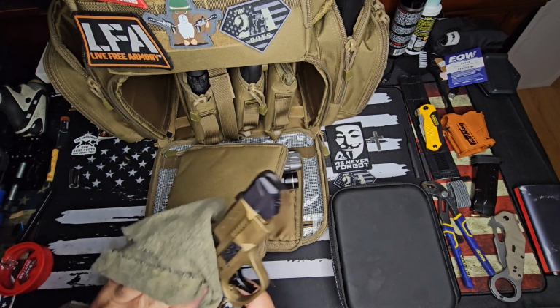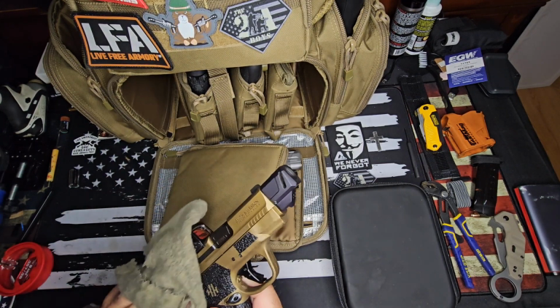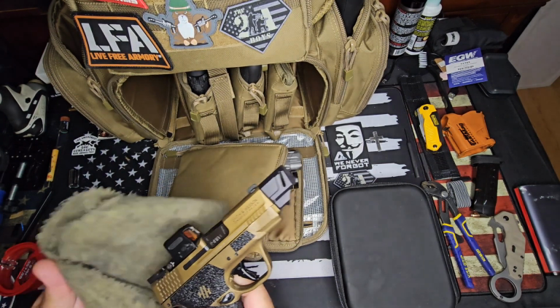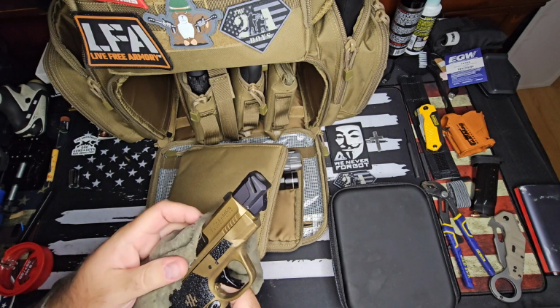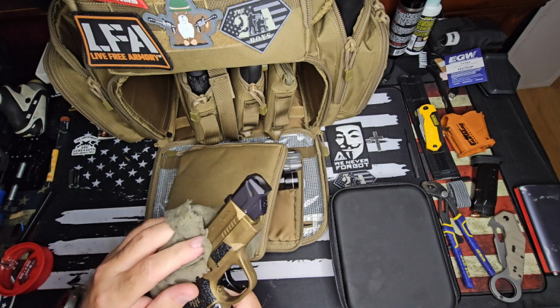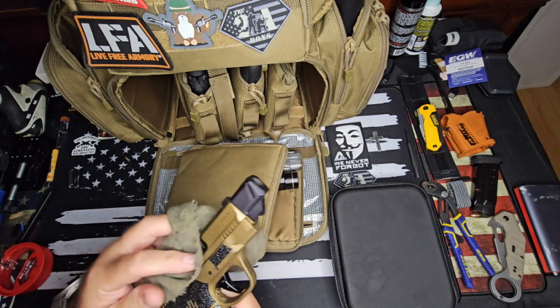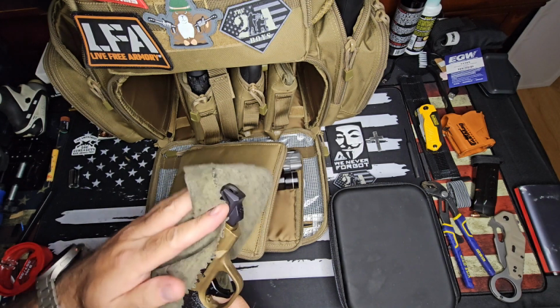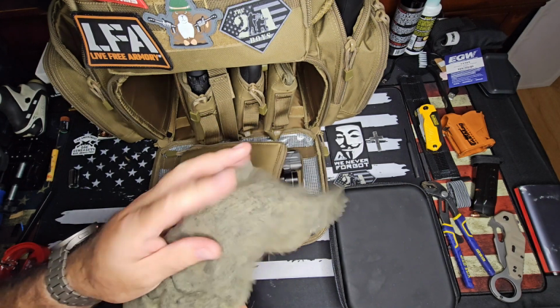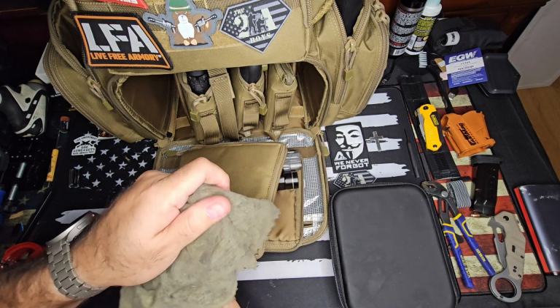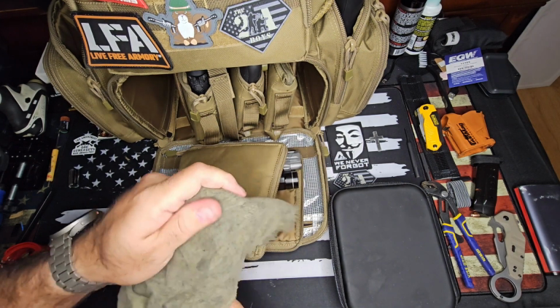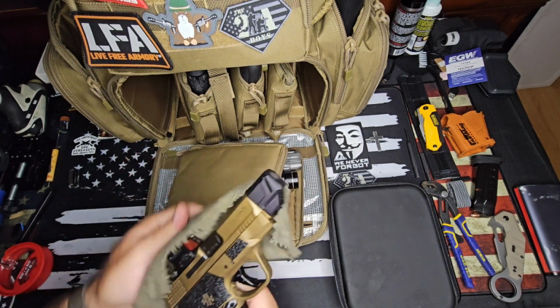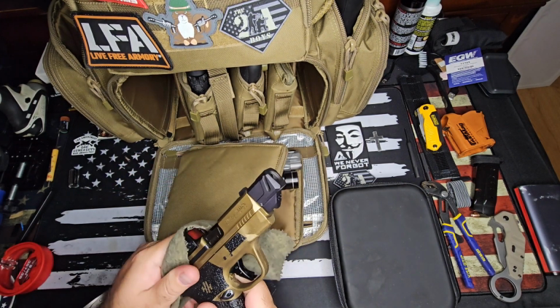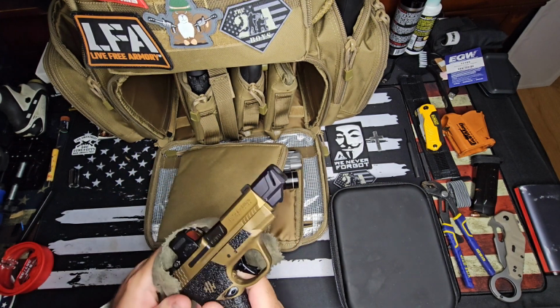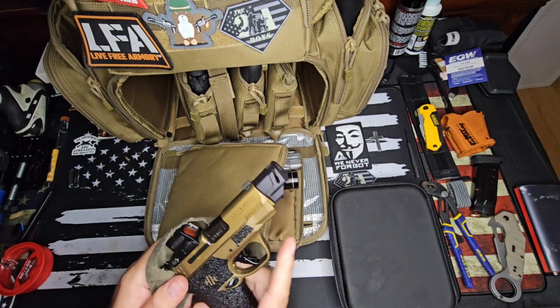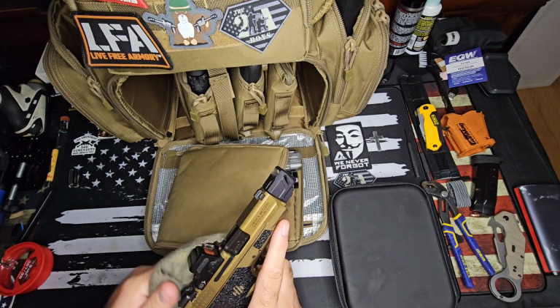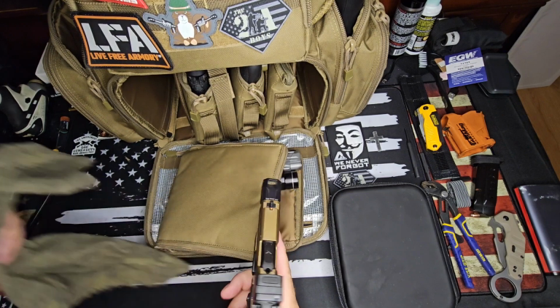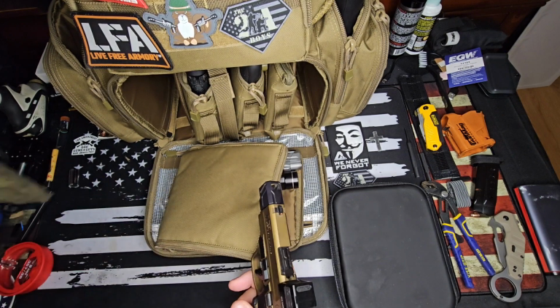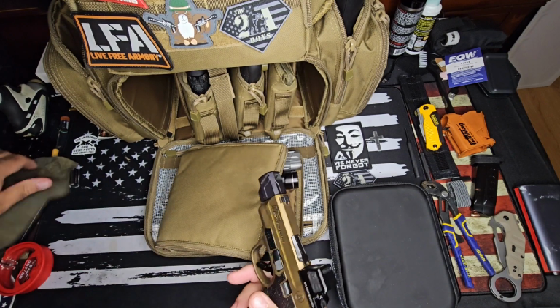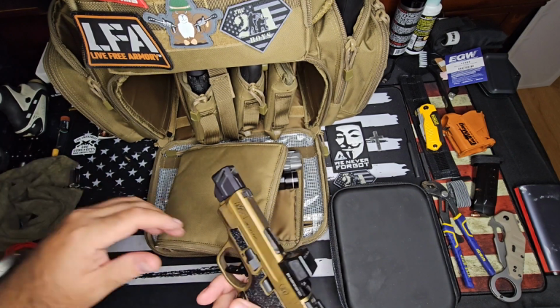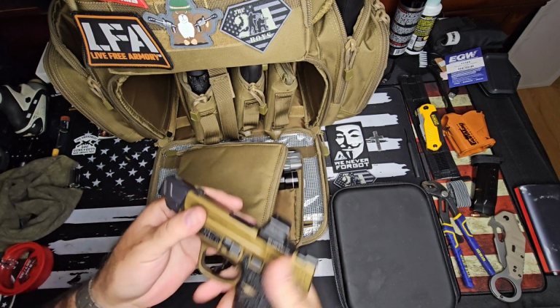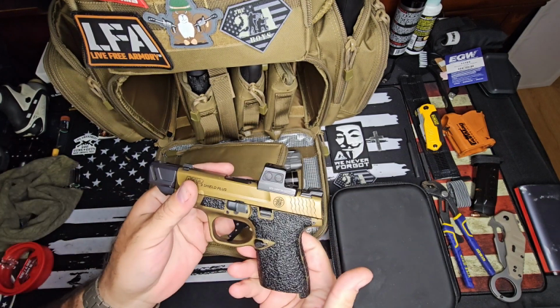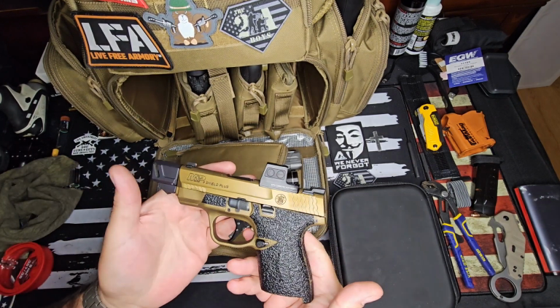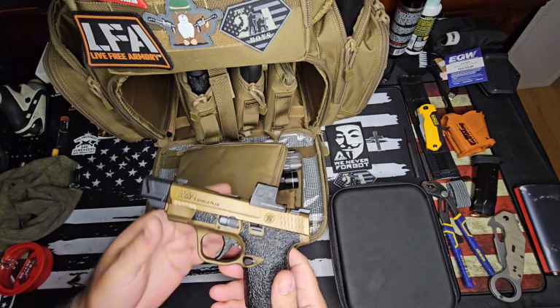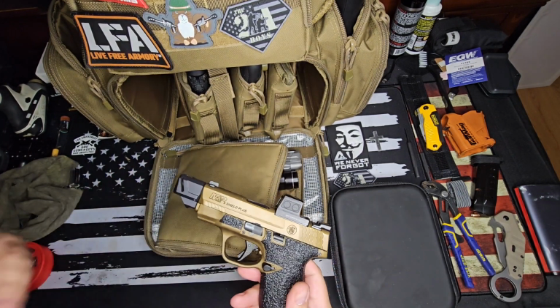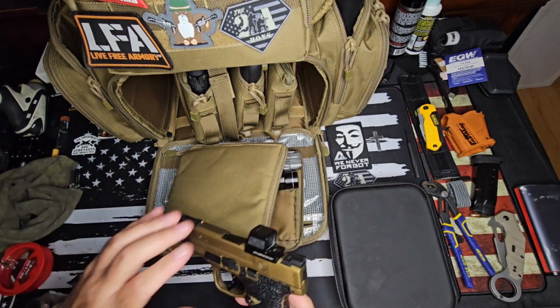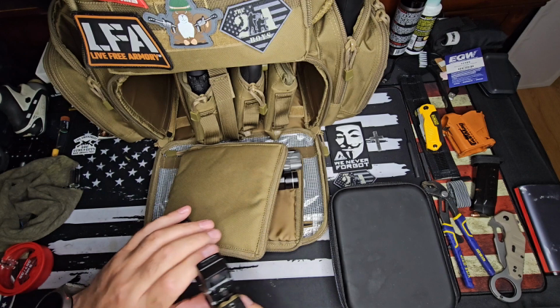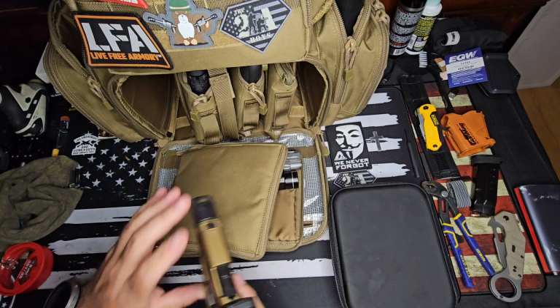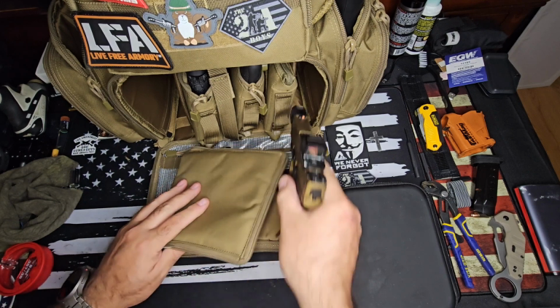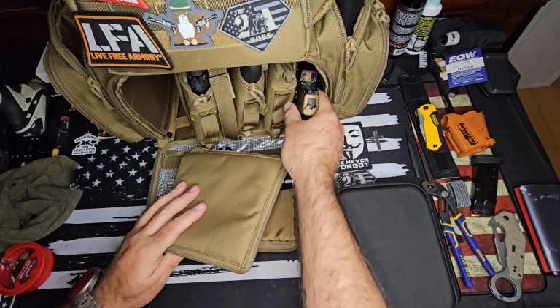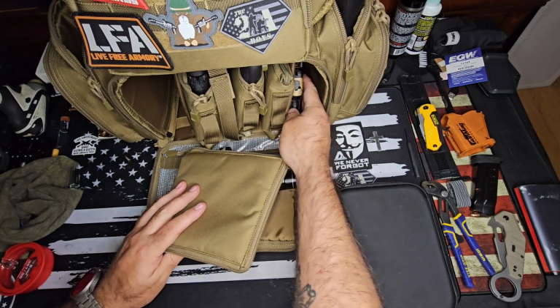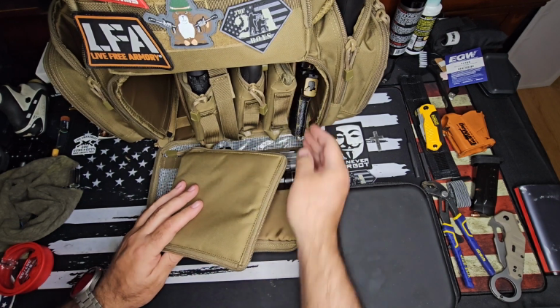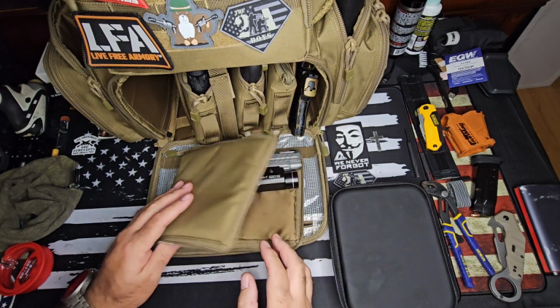I already put it right back in the carry rotation after I got home from the range. Like I said, I cleaned it, put the defensive ammo in it, put it in my pack, went out for a ride and brought it with me, and felt very confident after today's day at the range. Shield Plus — awesome. I absolutely loved it.